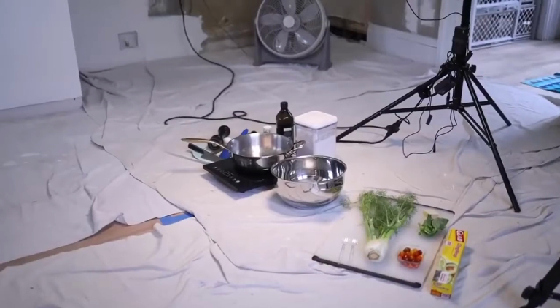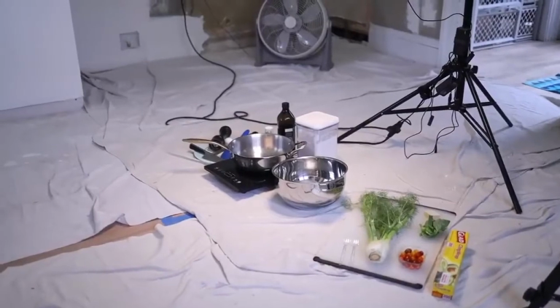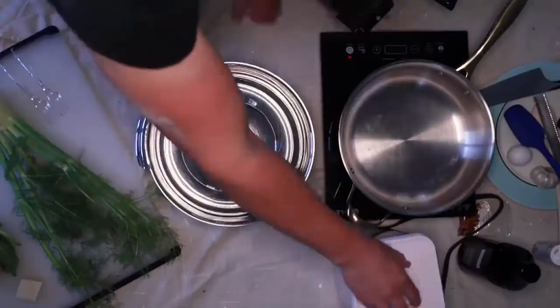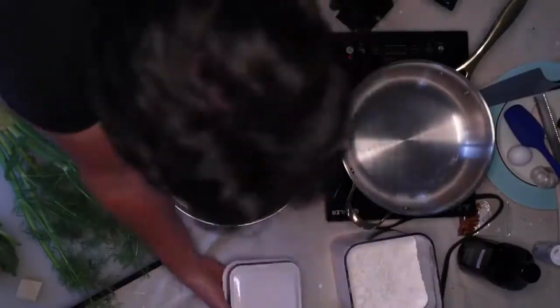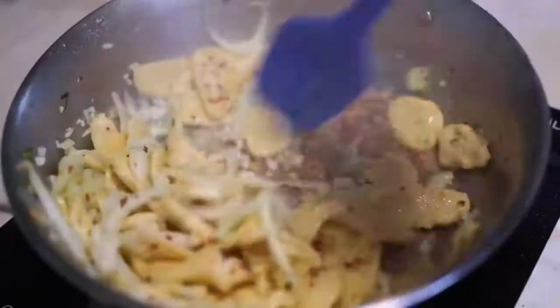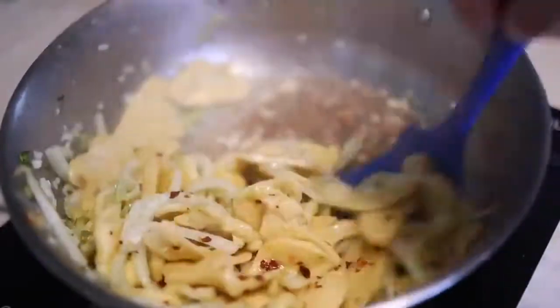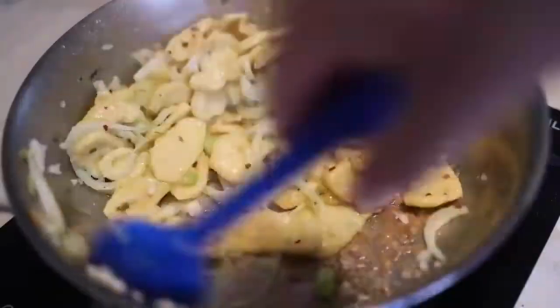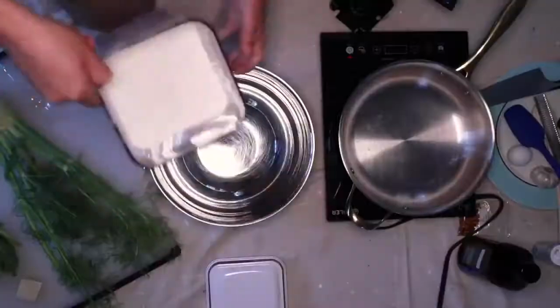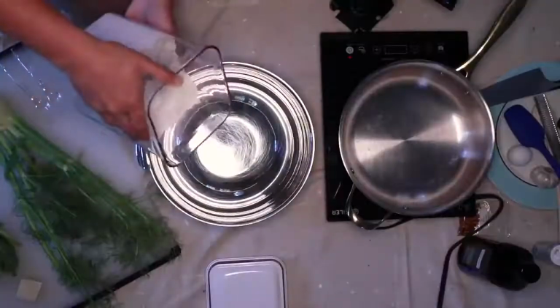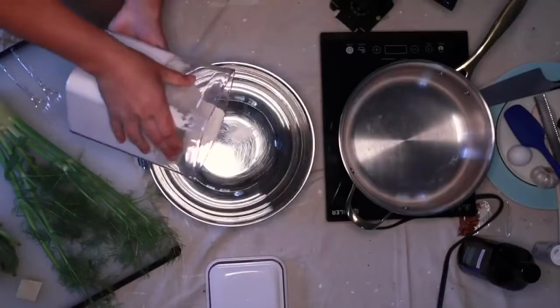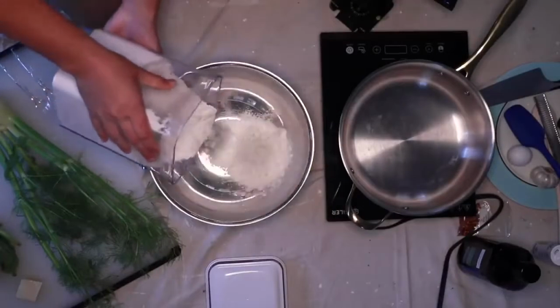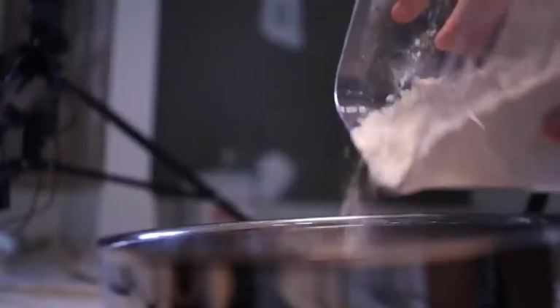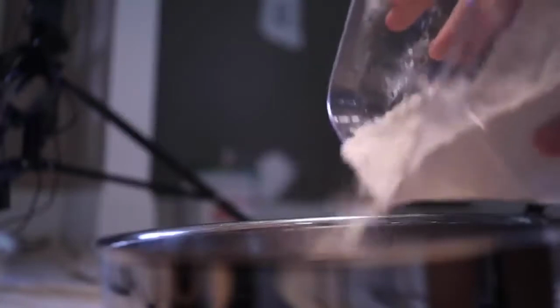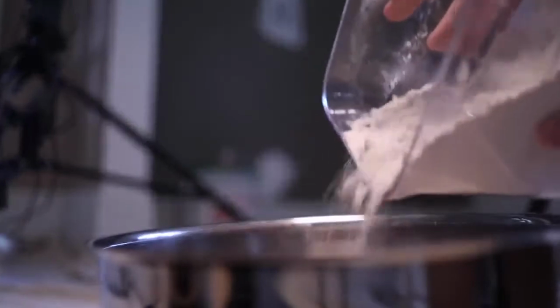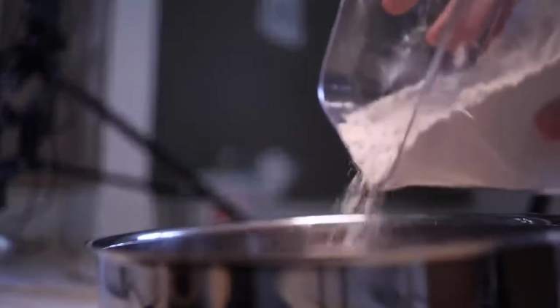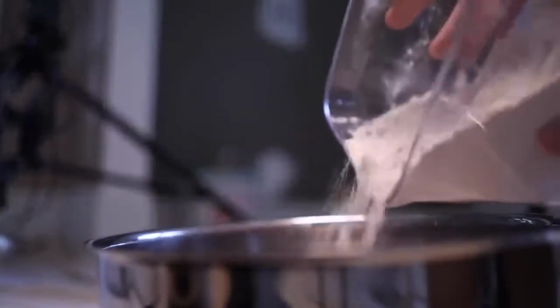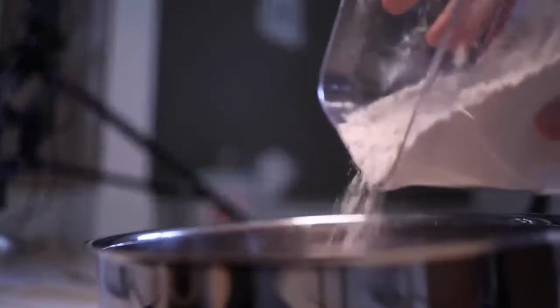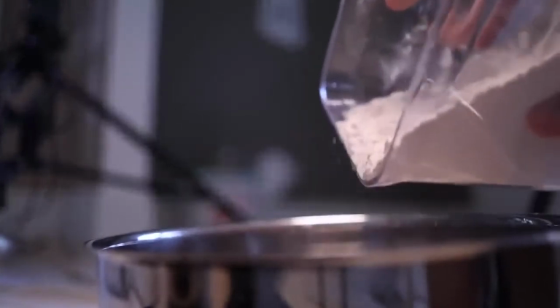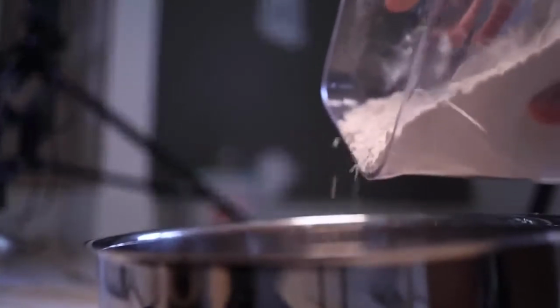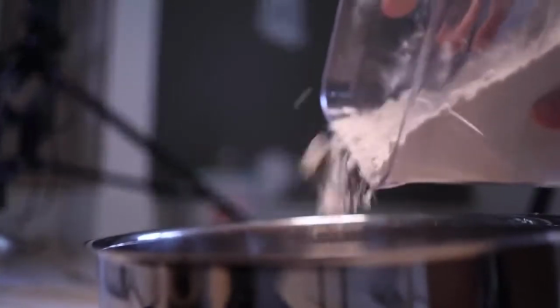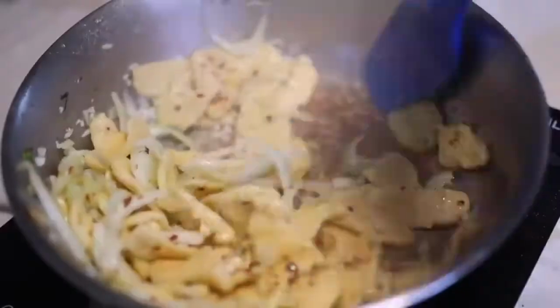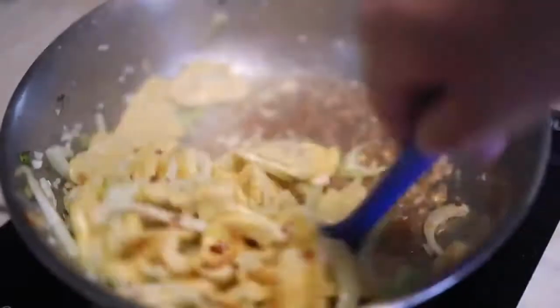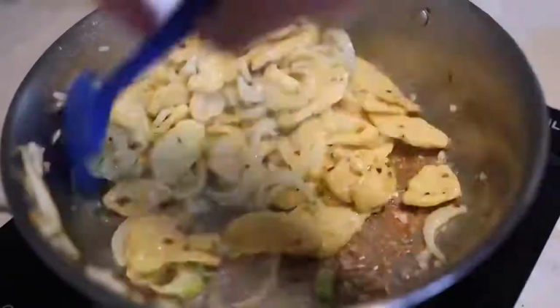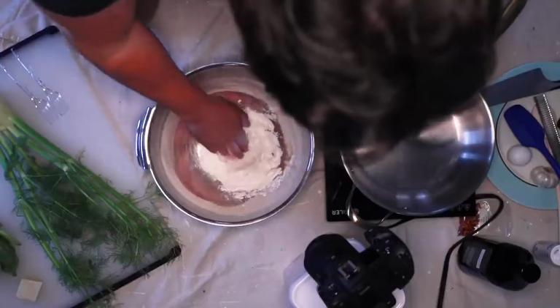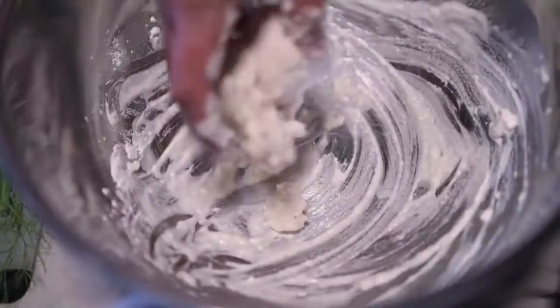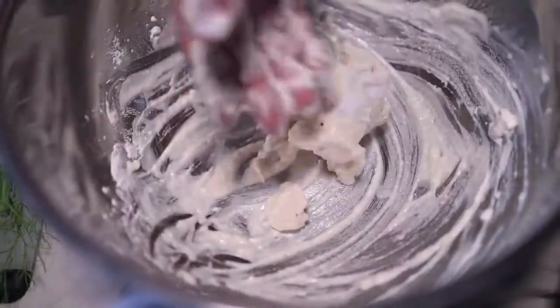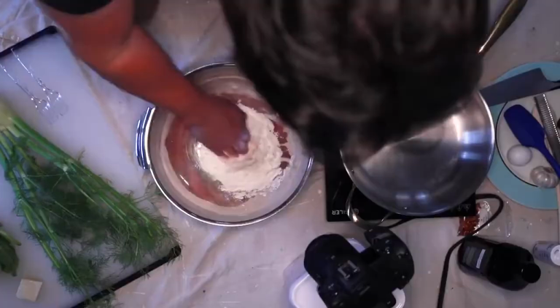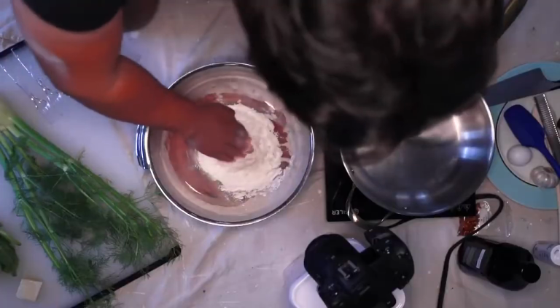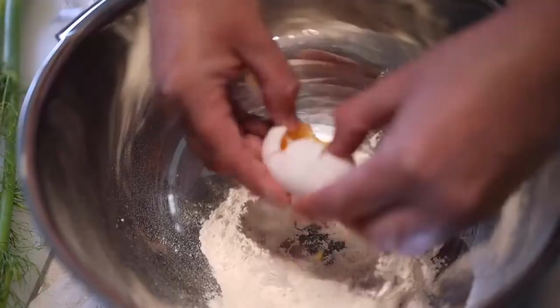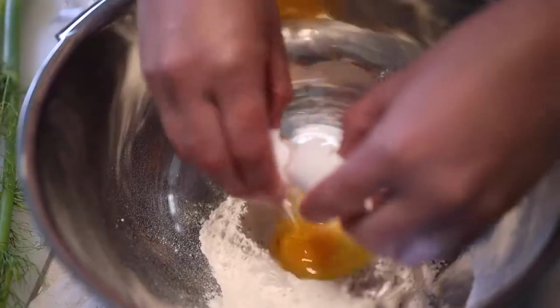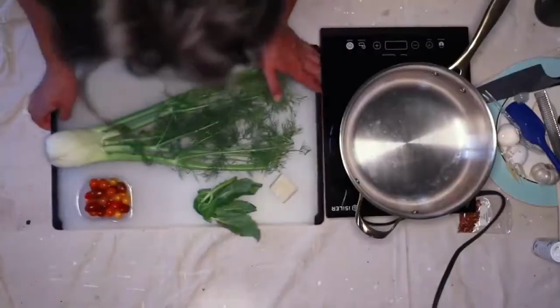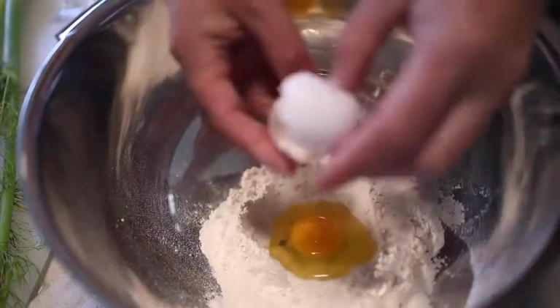I'll throw in about a cup of all-purpose flour to start with — that's maybe 120 grams. It does not have to be precise, but it's always better to start with less flour. I'll make a little well in the center and then crack two eggs in there.